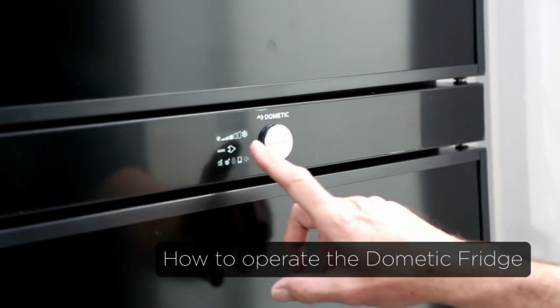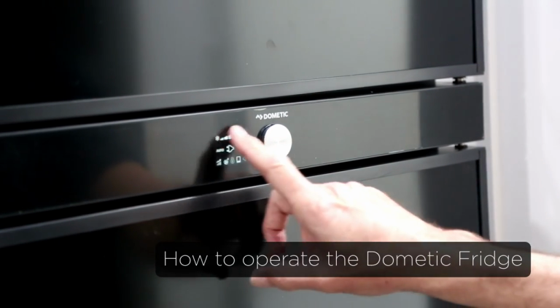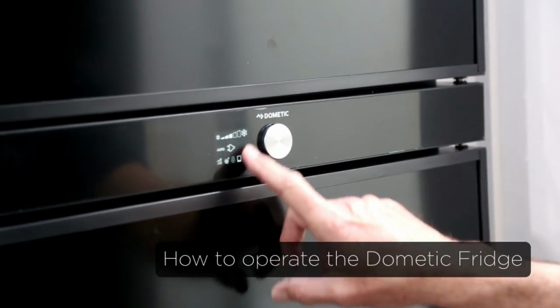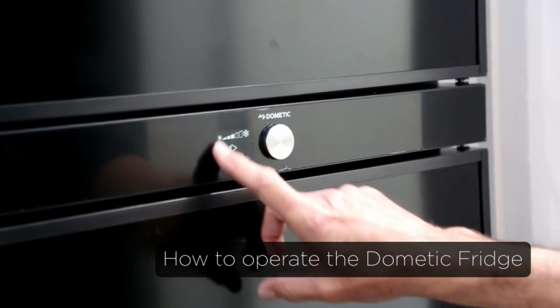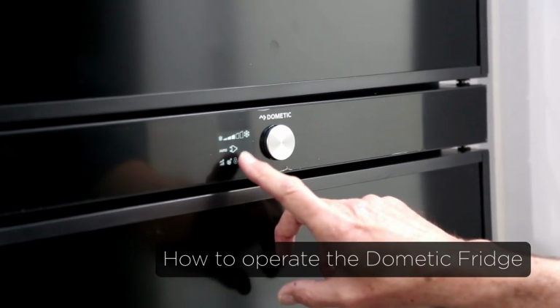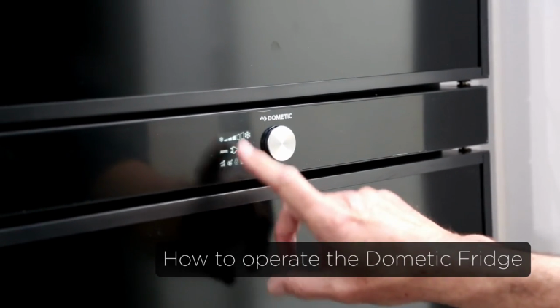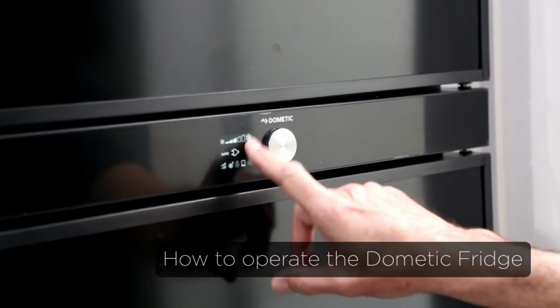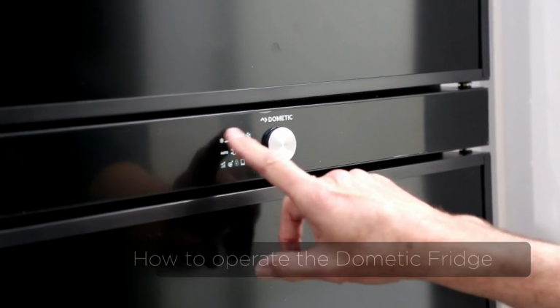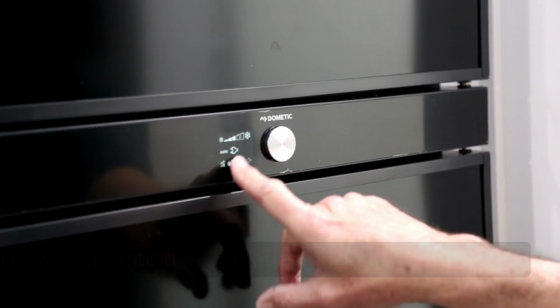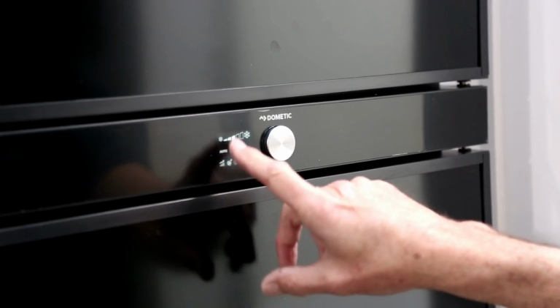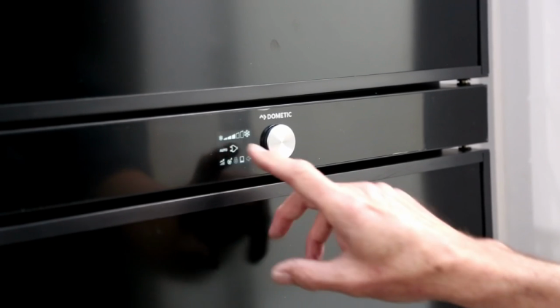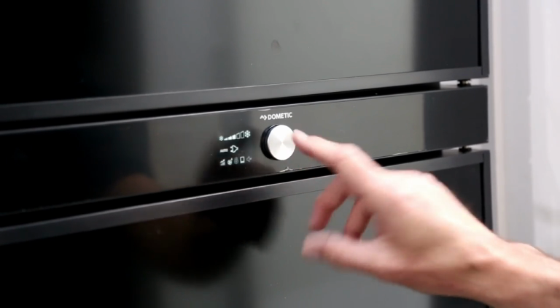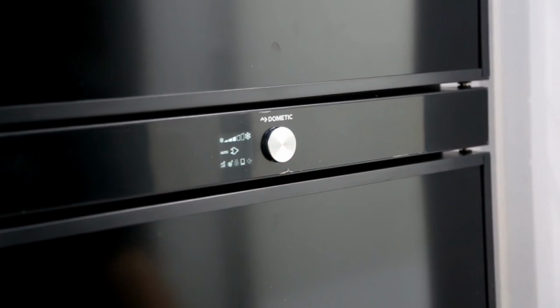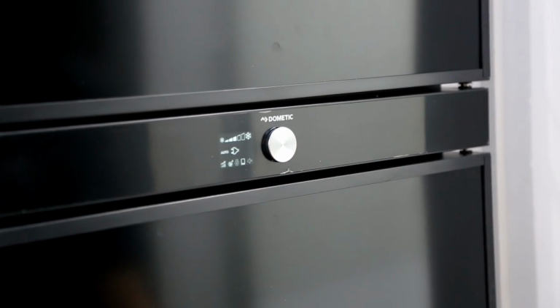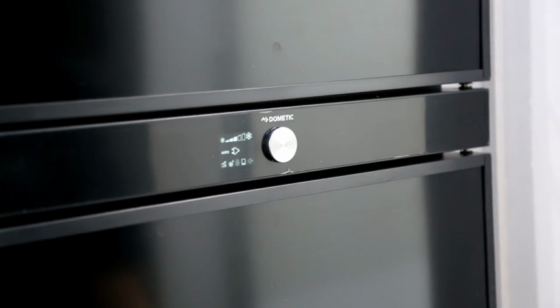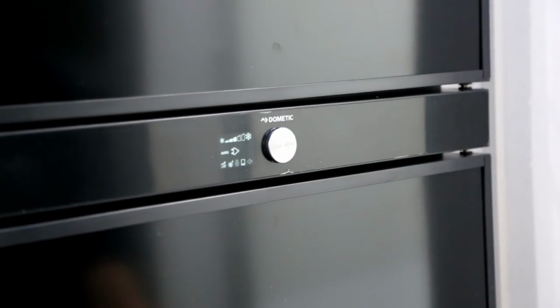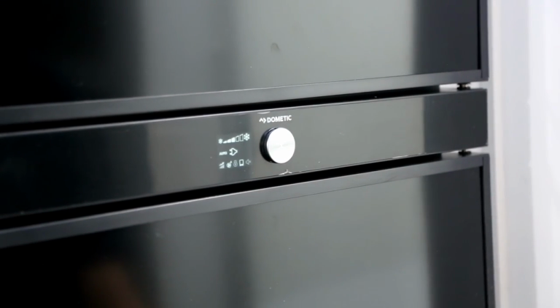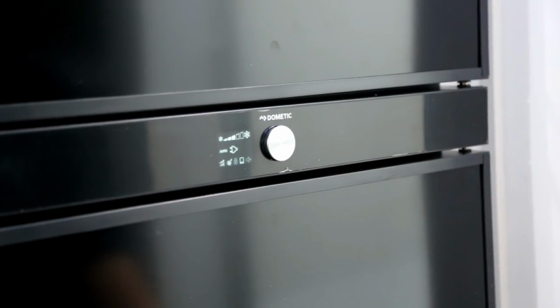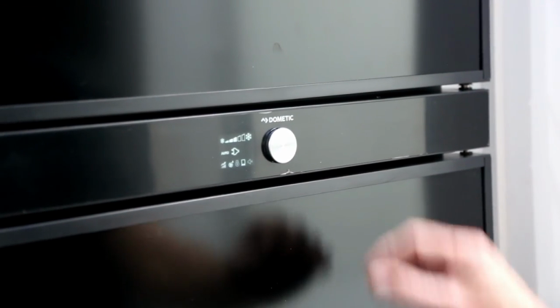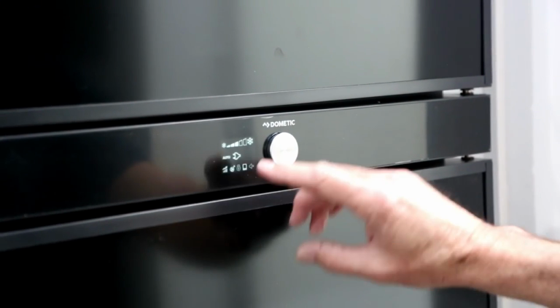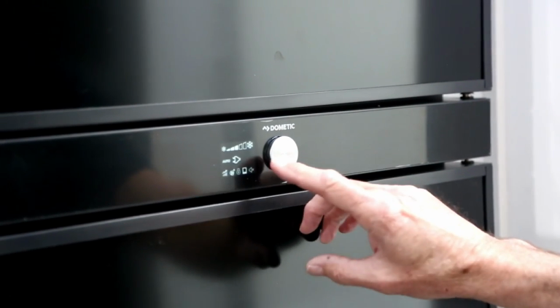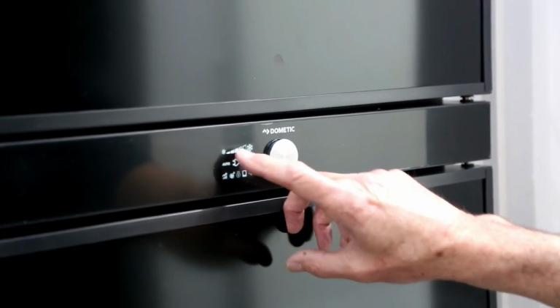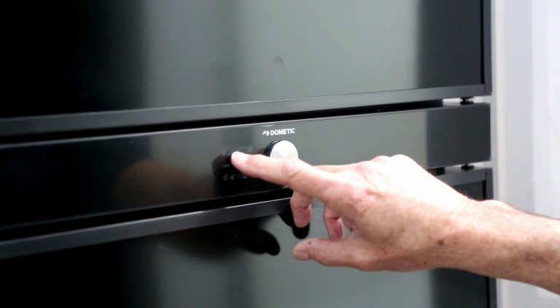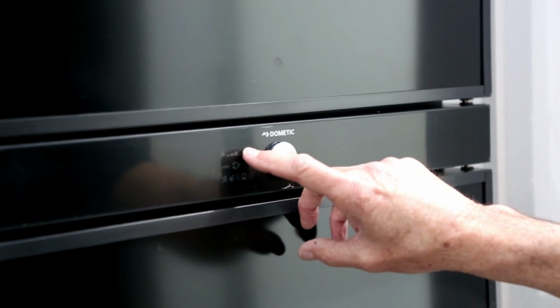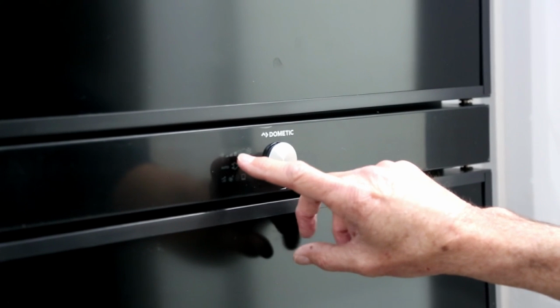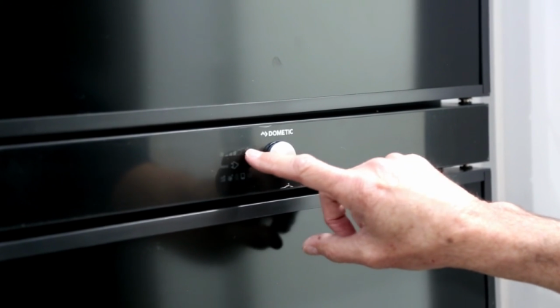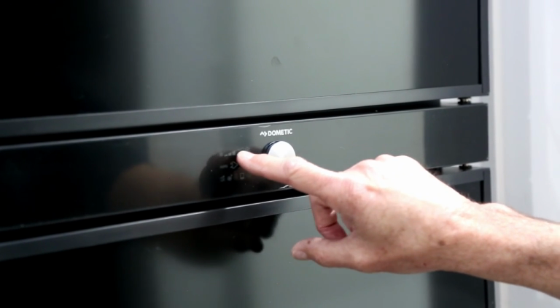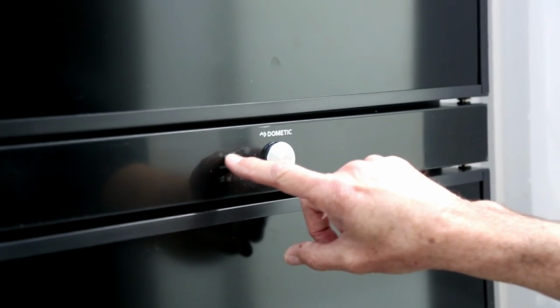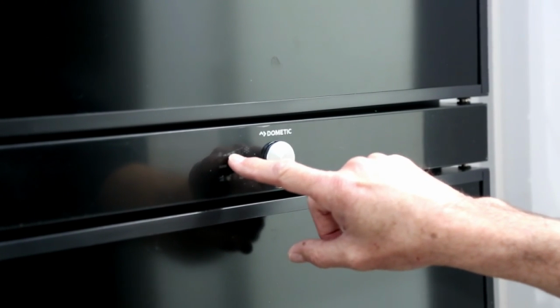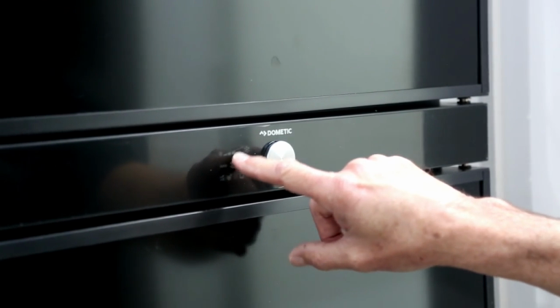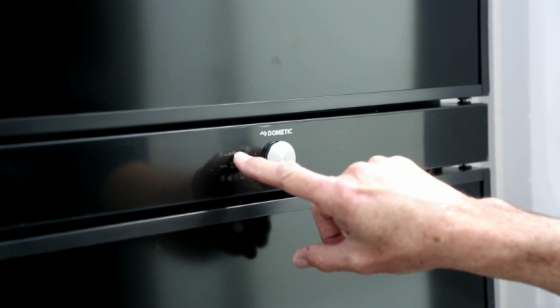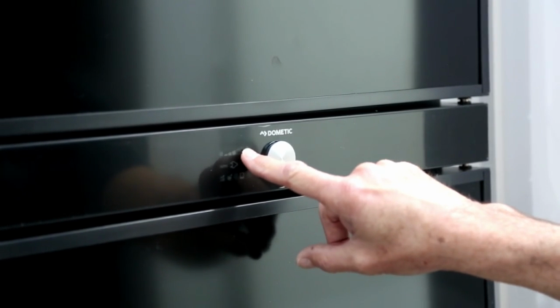This is your main menu here, so you can see at a touch of the button exactly what's happening with your fridge. That's your temperature setting — at the moment three bars out of five.